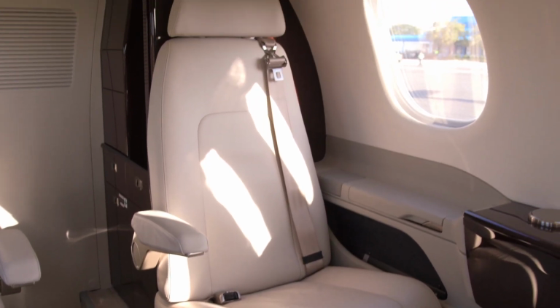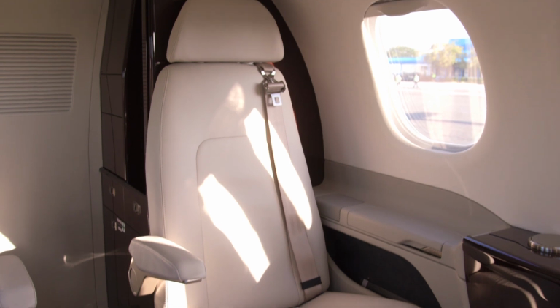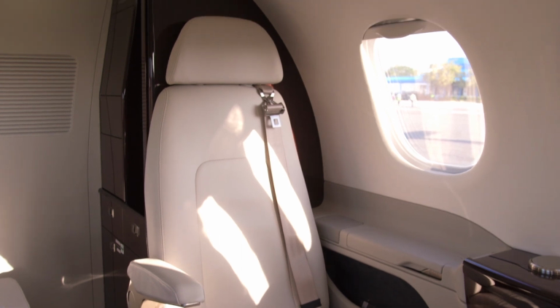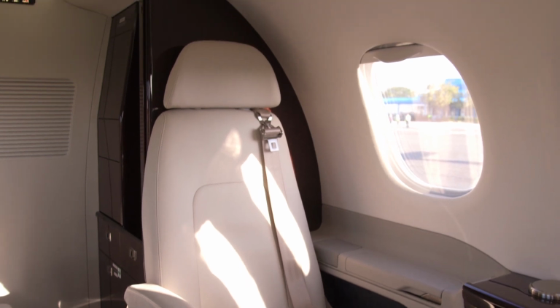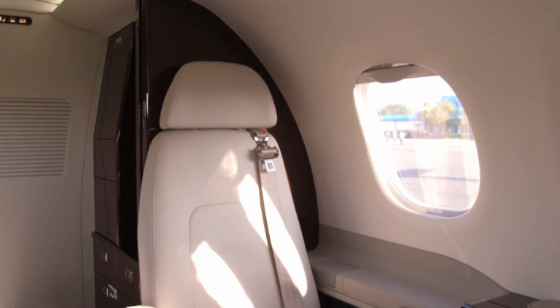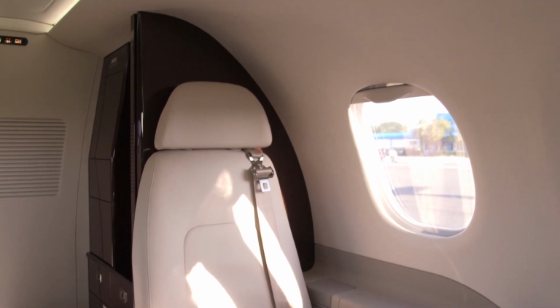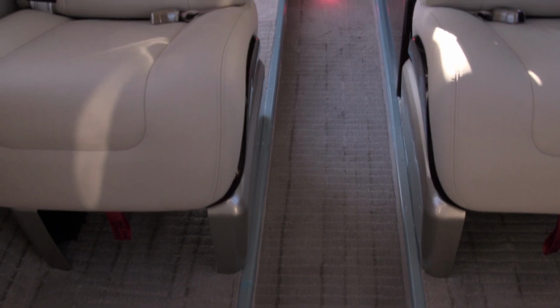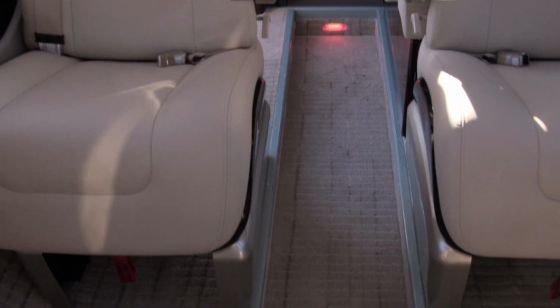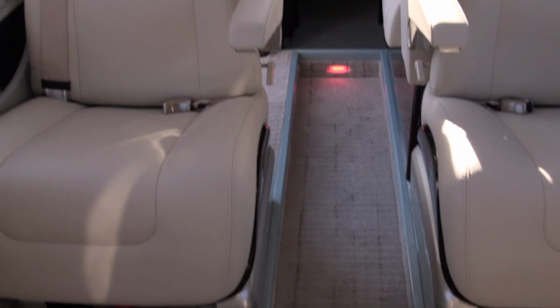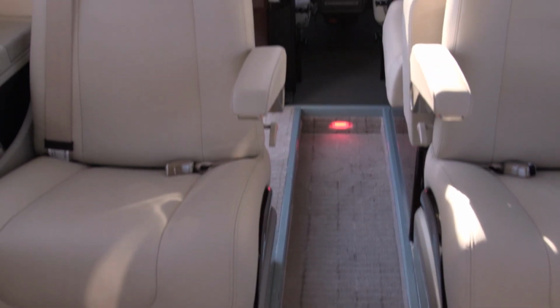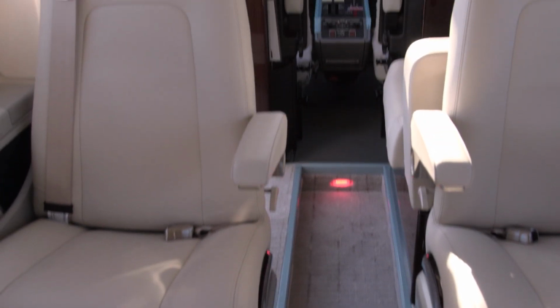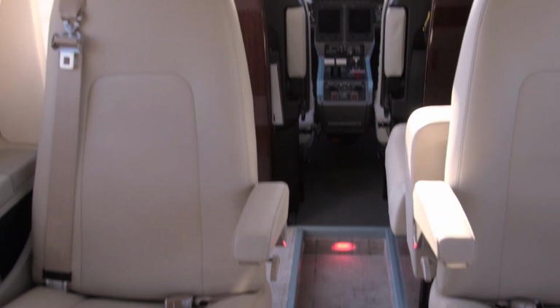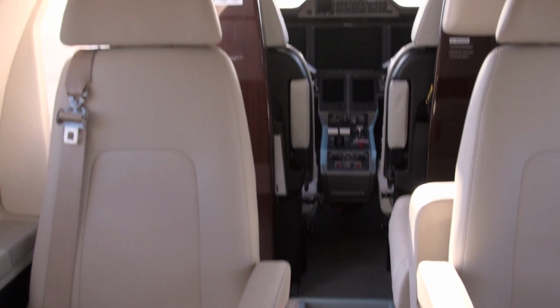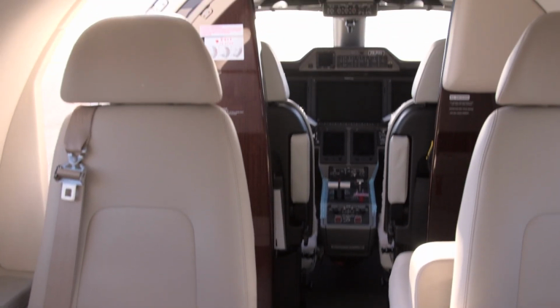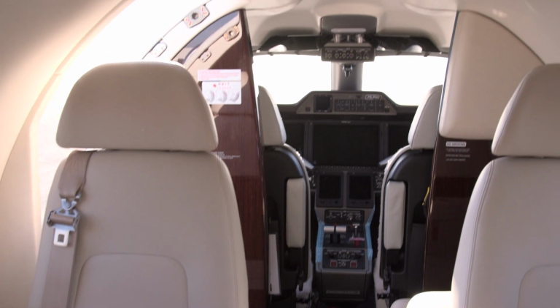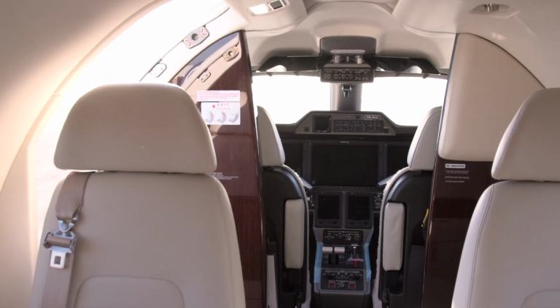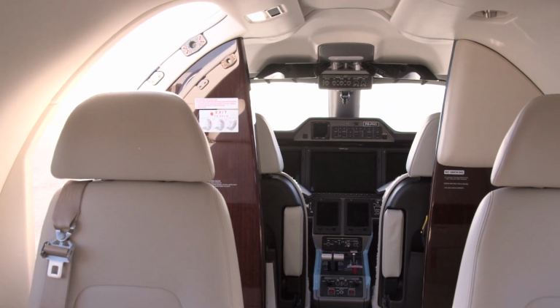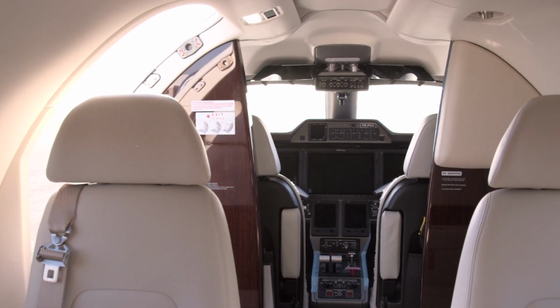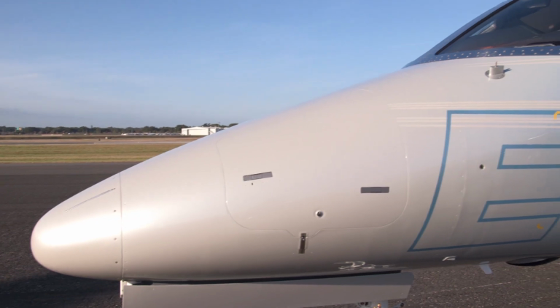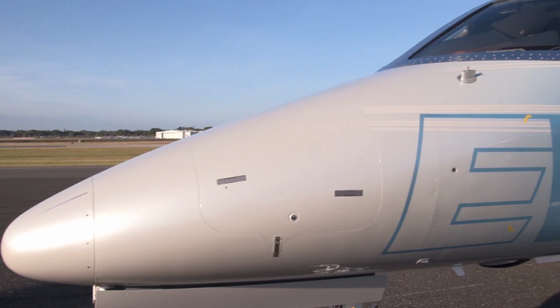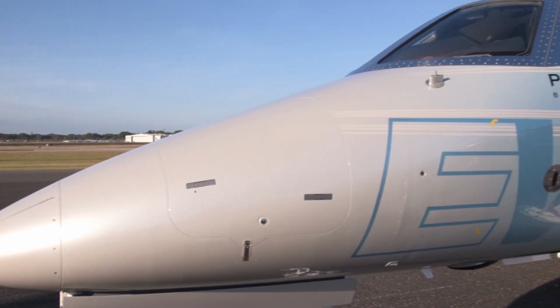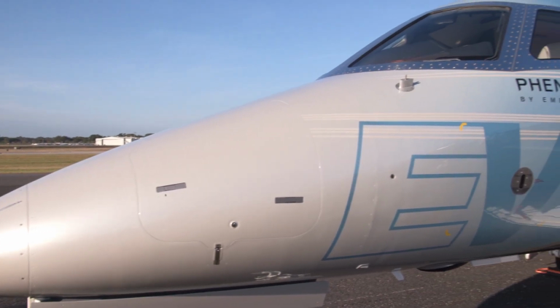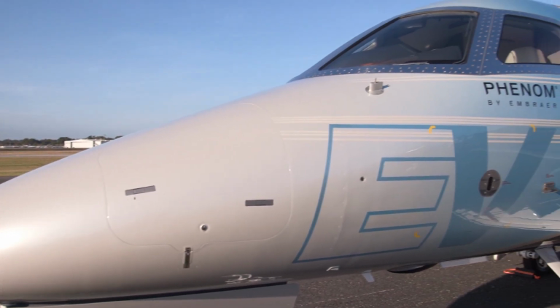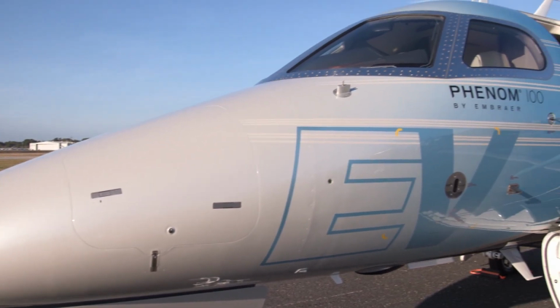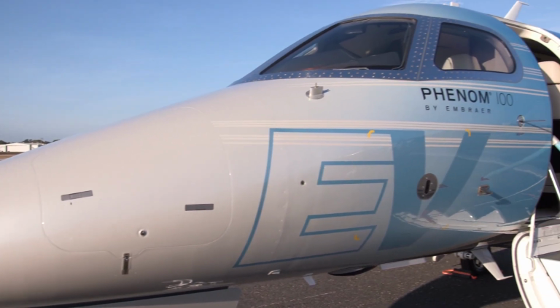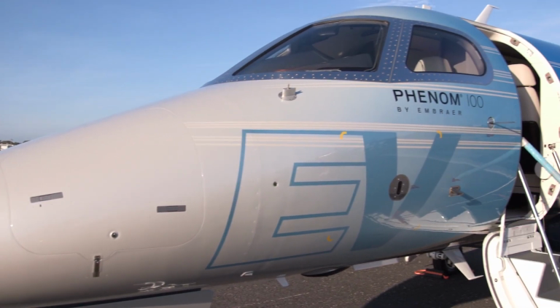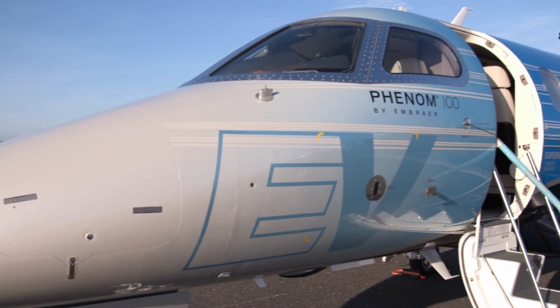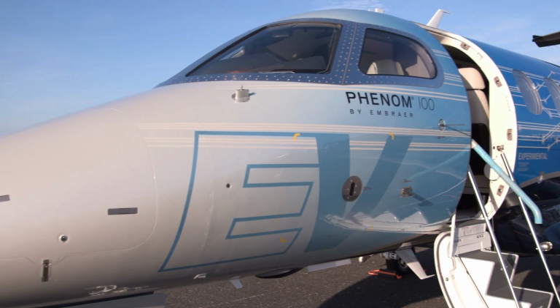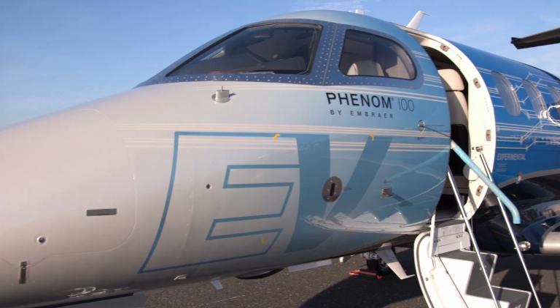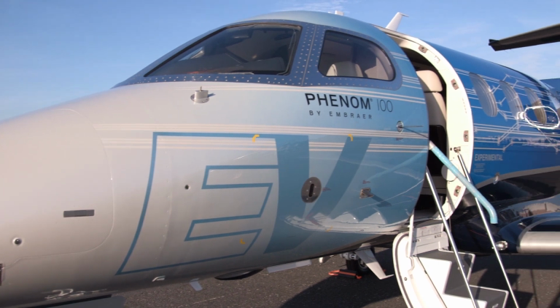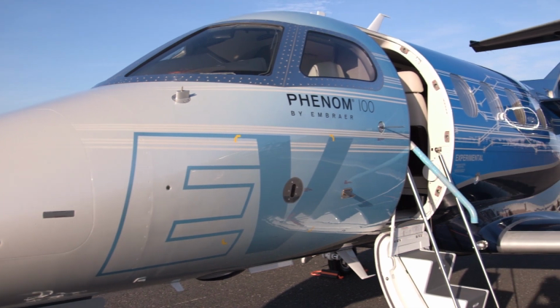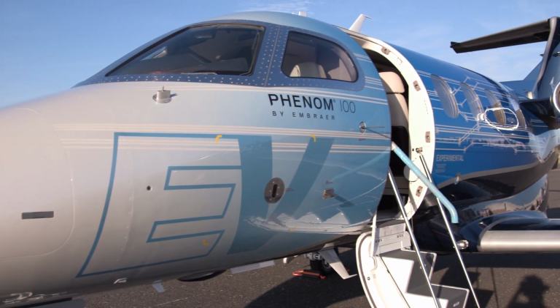Emirates Airlines is a launch customer for the new 100 EV model, which is due to complete certification around the middle of the second quarter of 2017. The Middle Eastern carrier will use the aircraft to train its pilots.